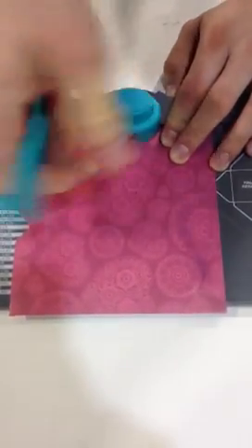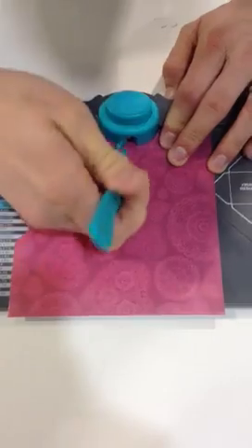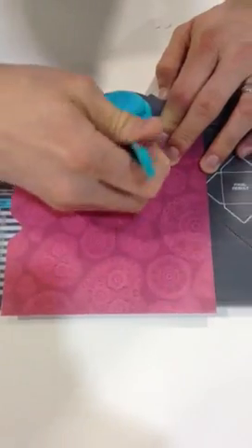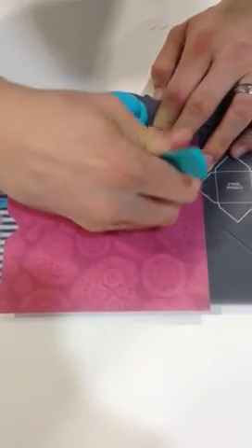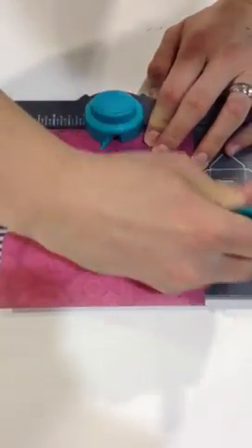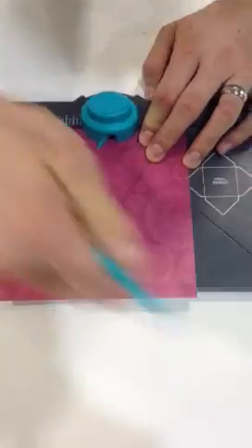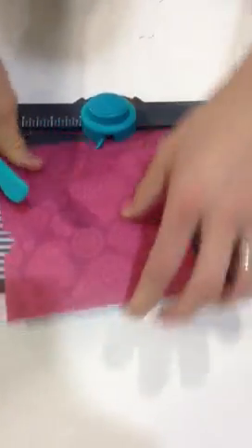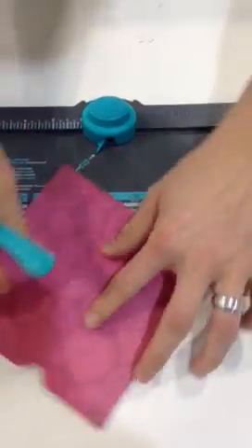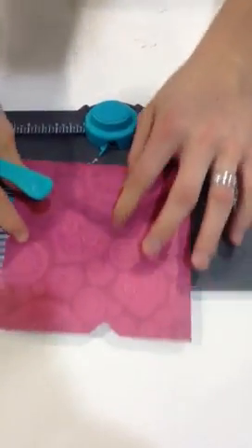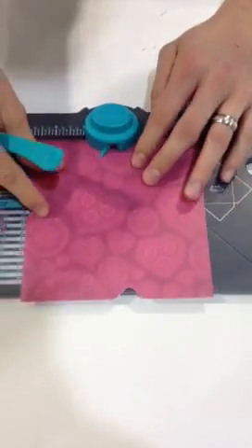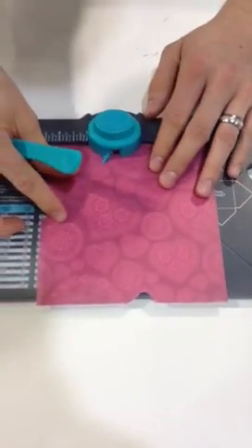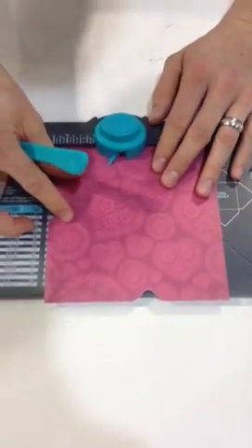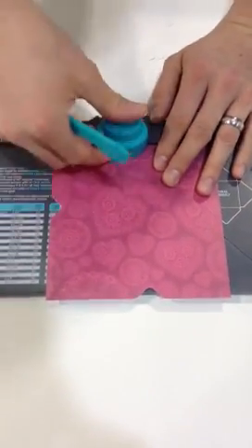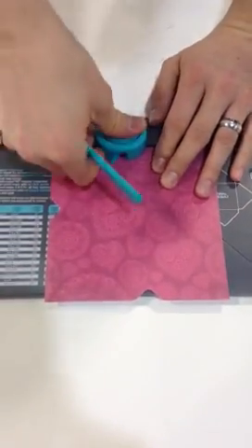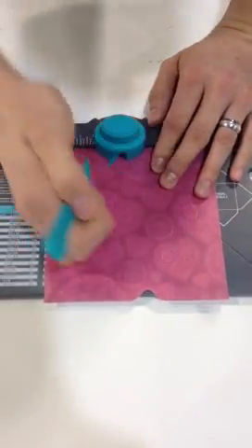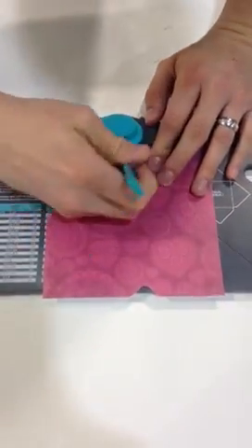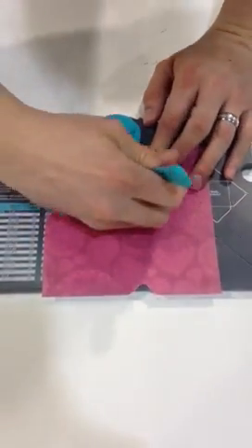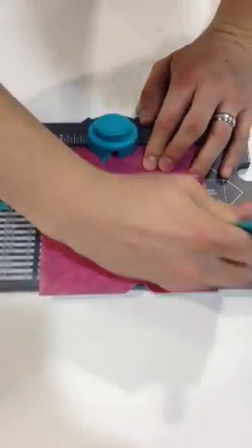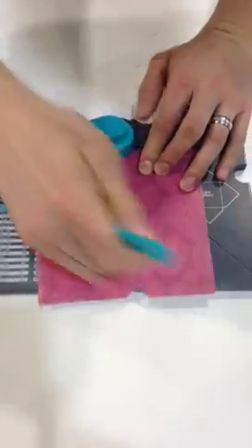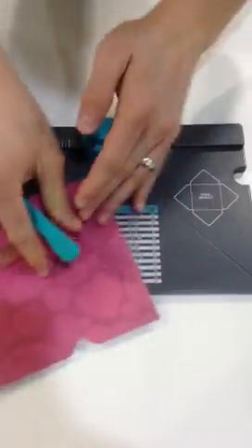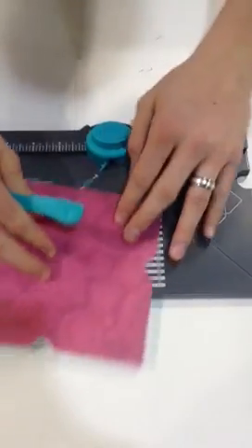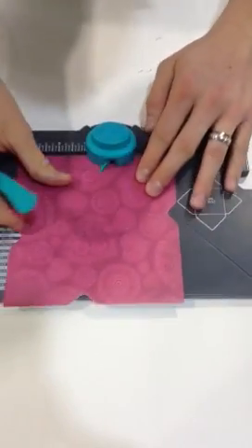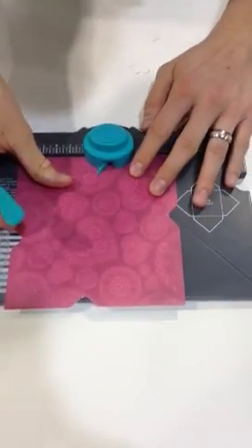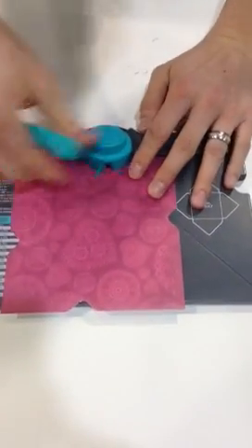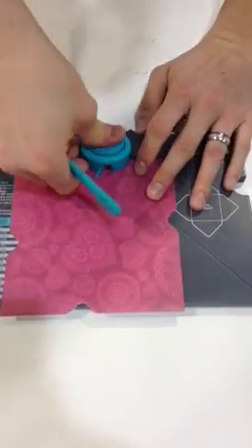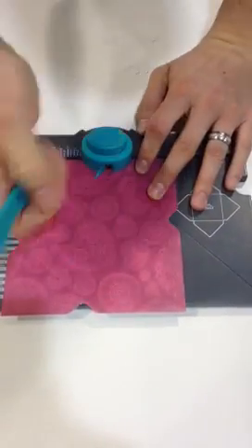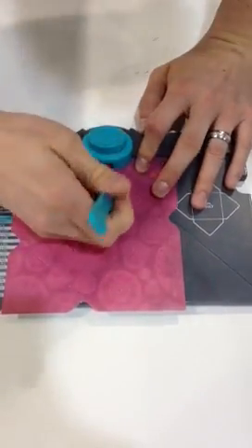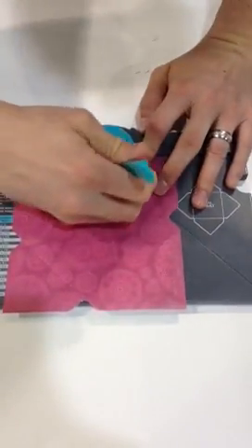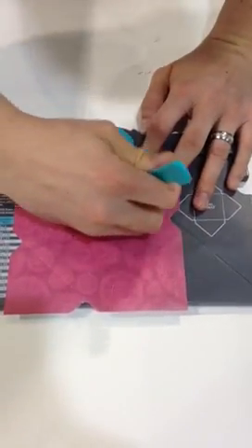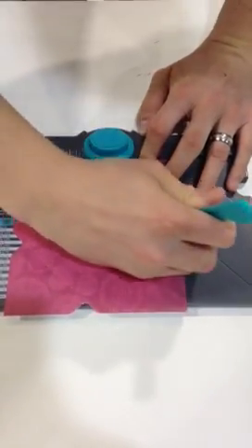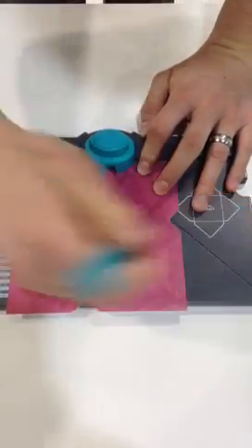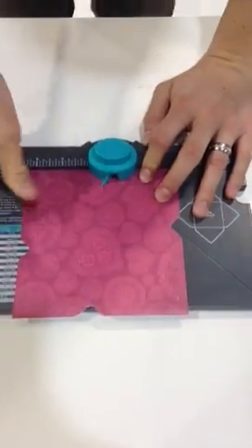Punch and score, rotate, punch and score, rotate. And one more time, punch and score.